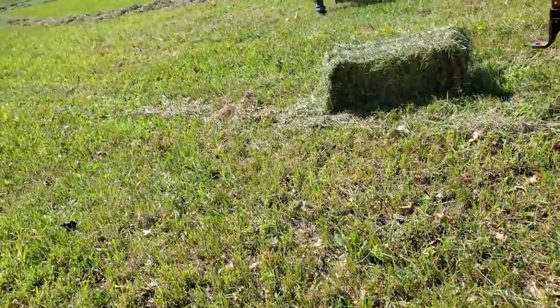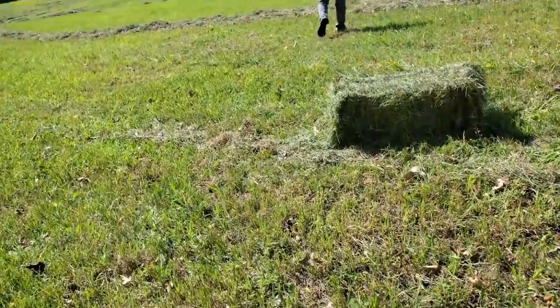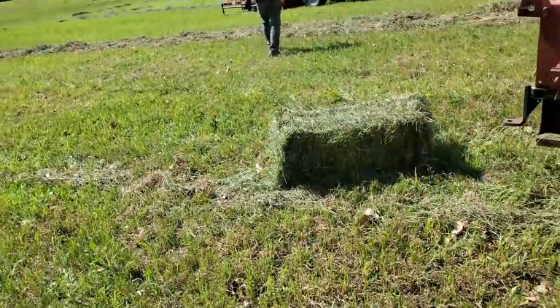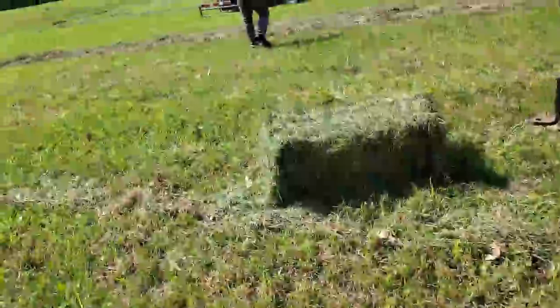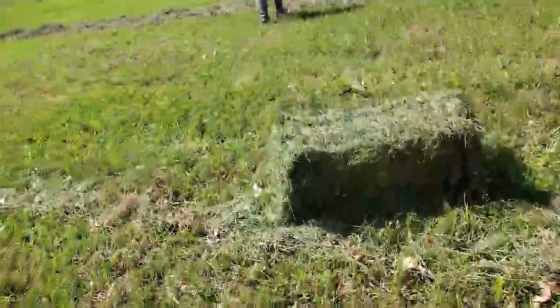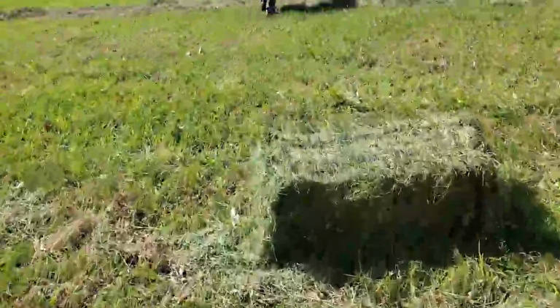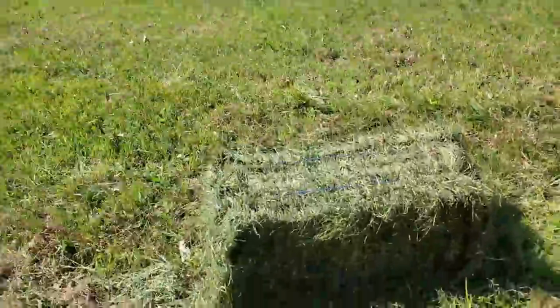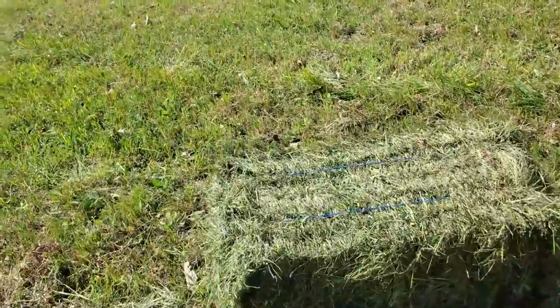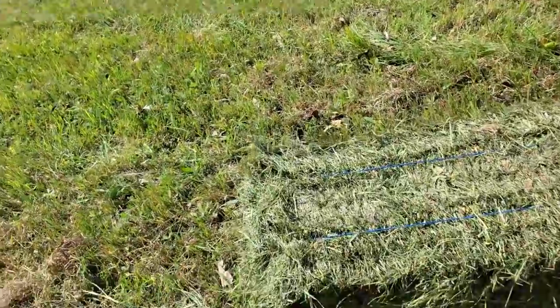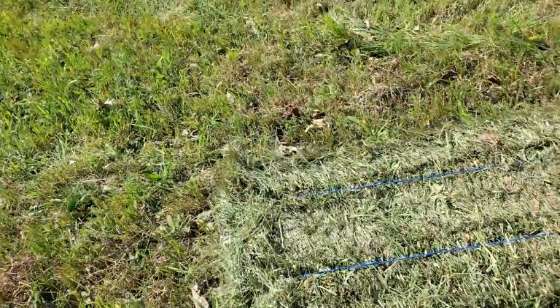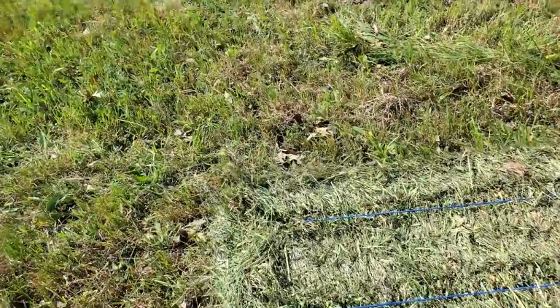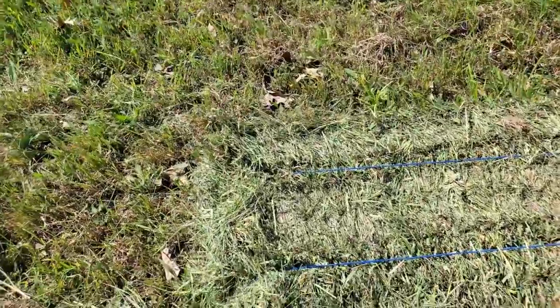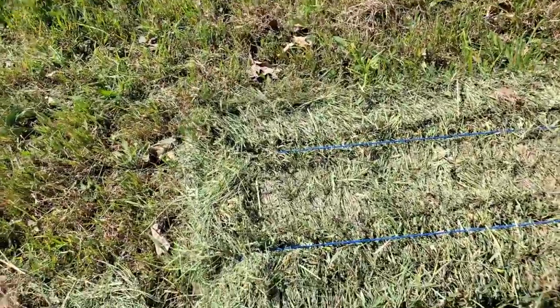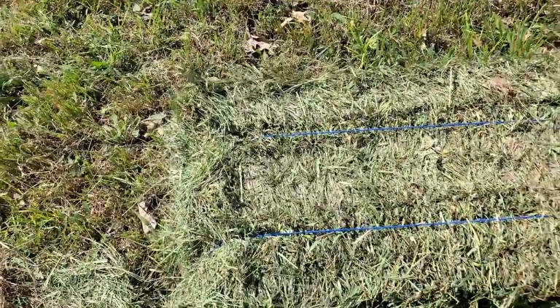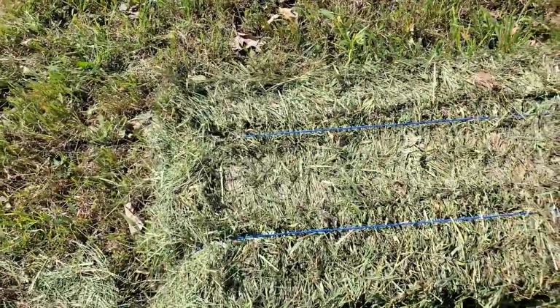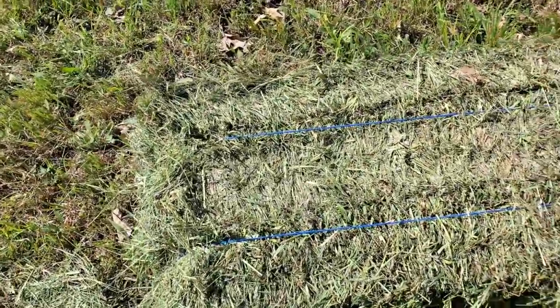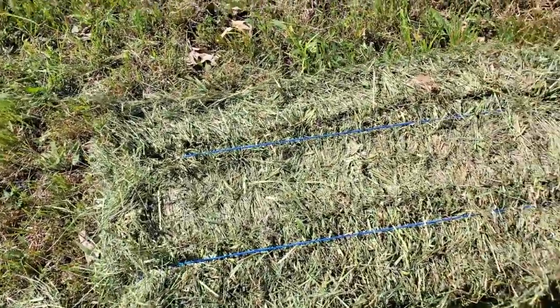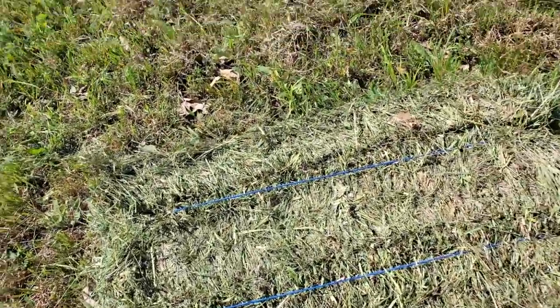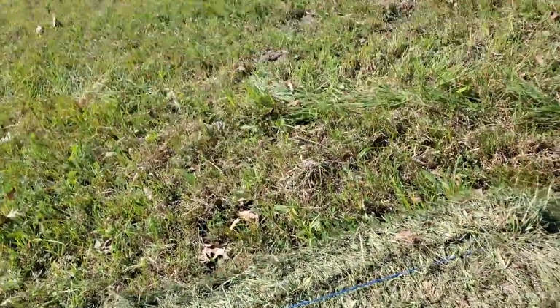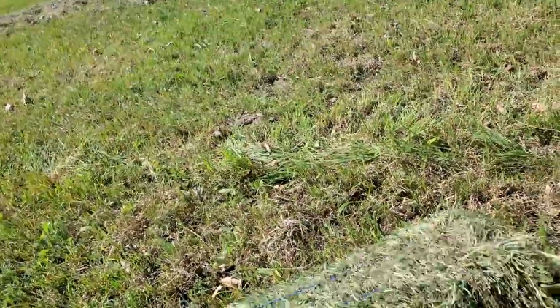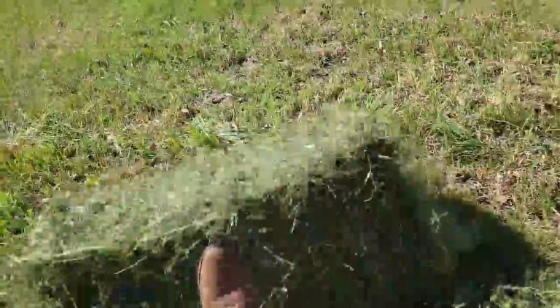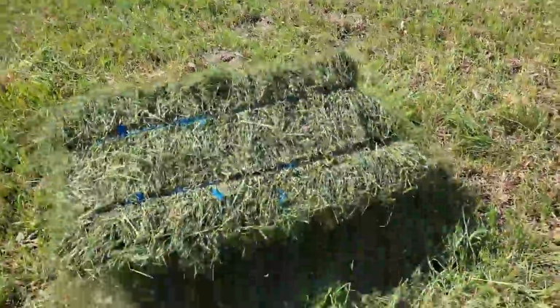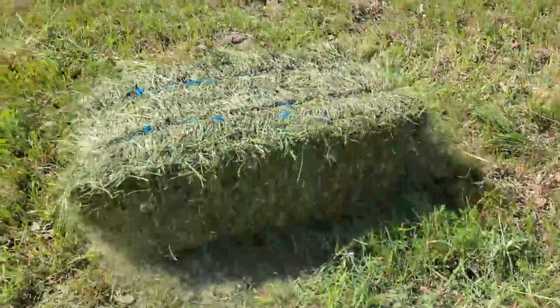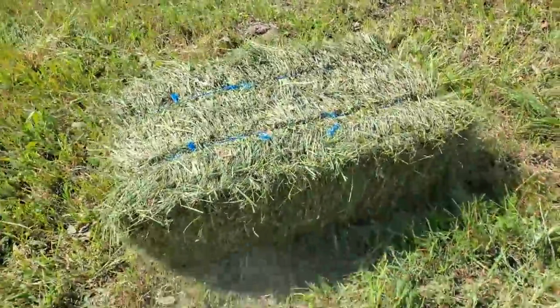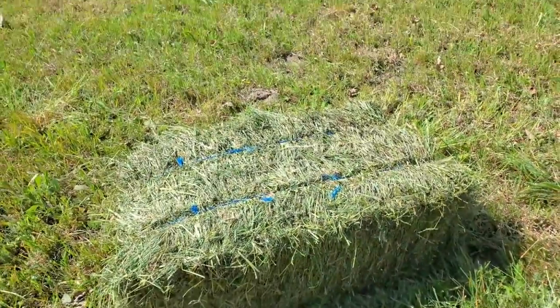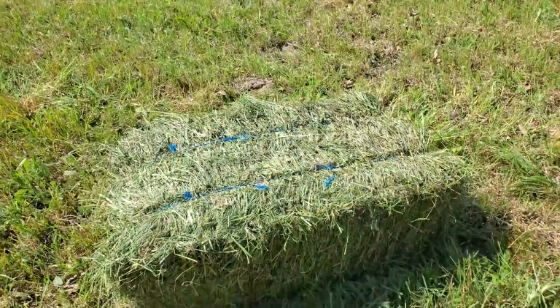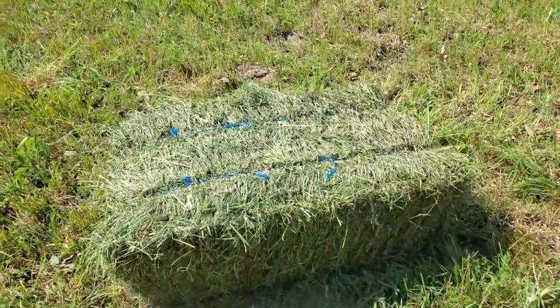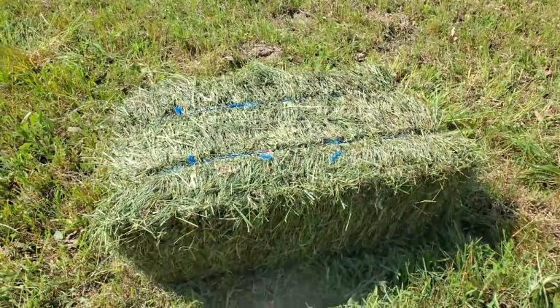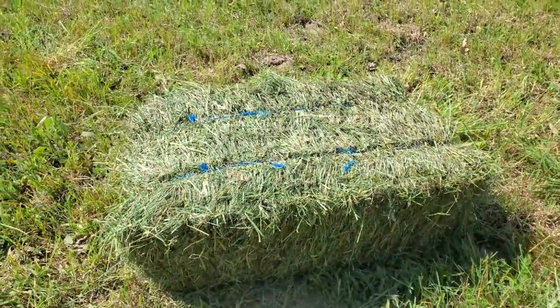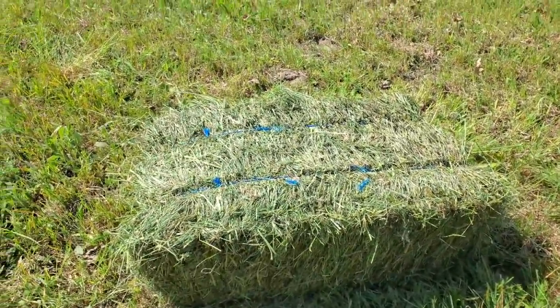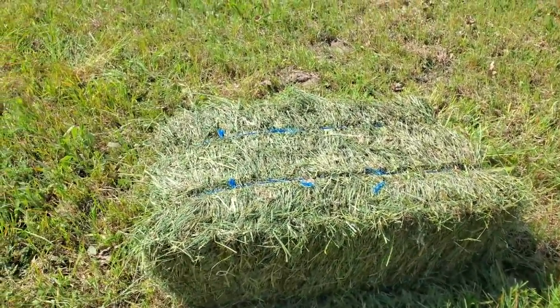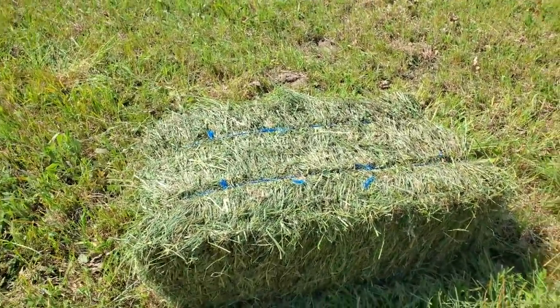Actually, the hay looks pretty decent. This almost looks like a second-cut bale — look at that. This actually looks really good. Wow, I like that.